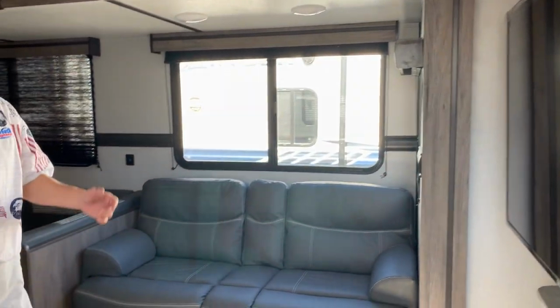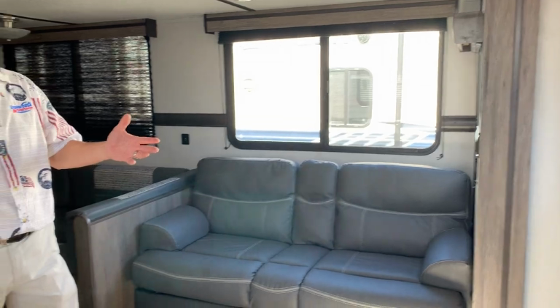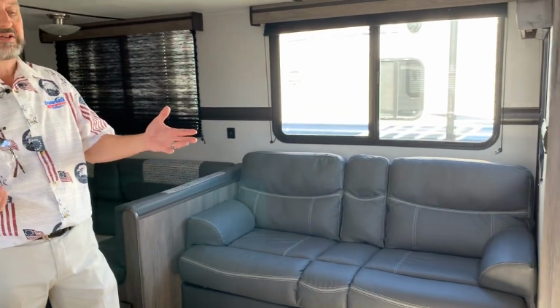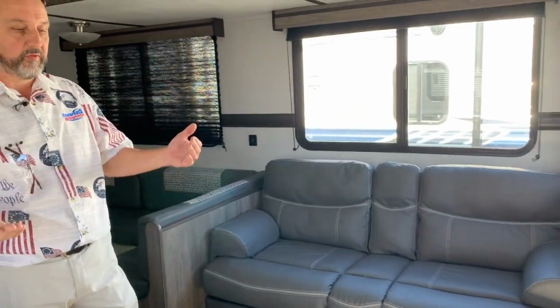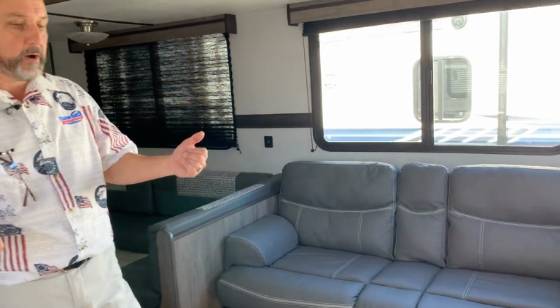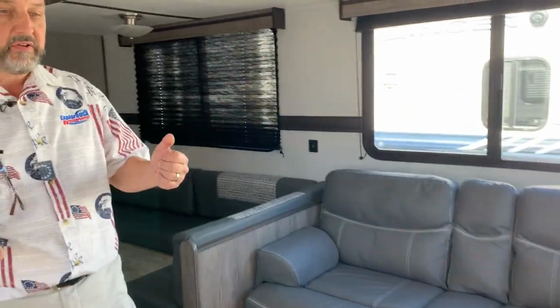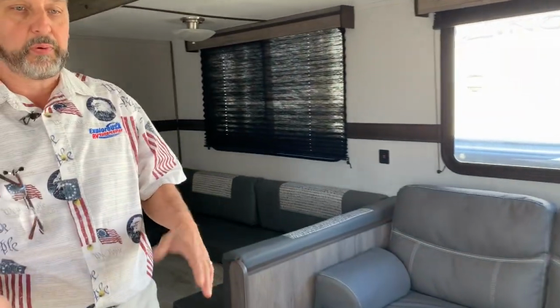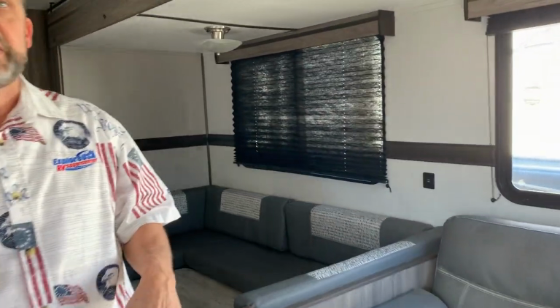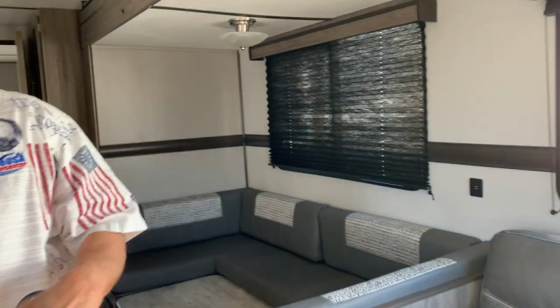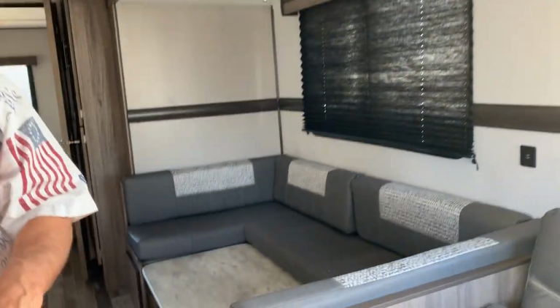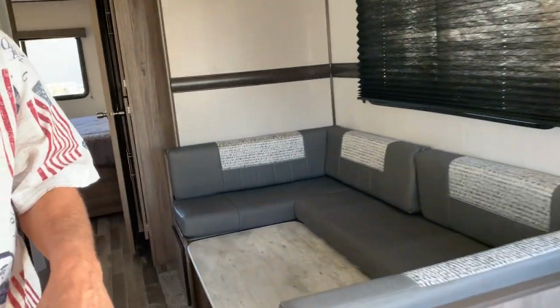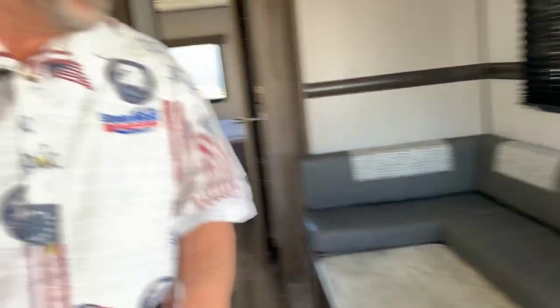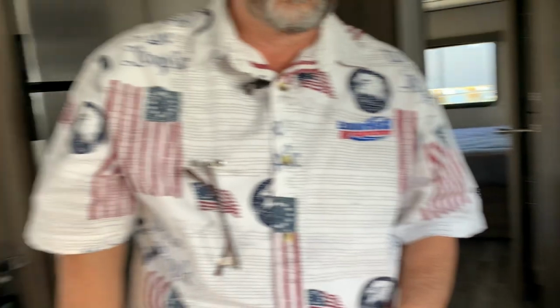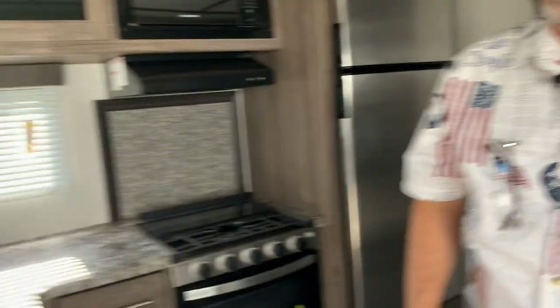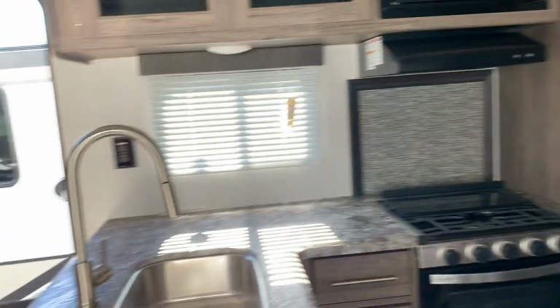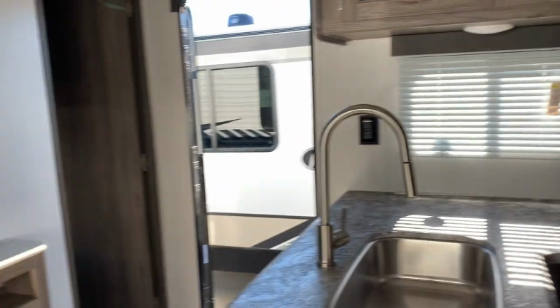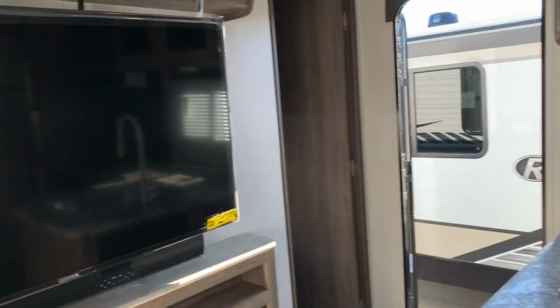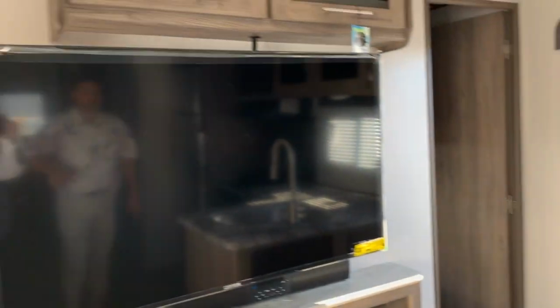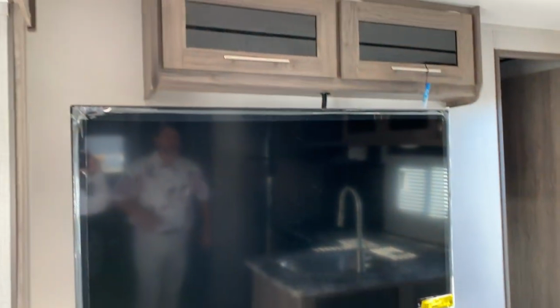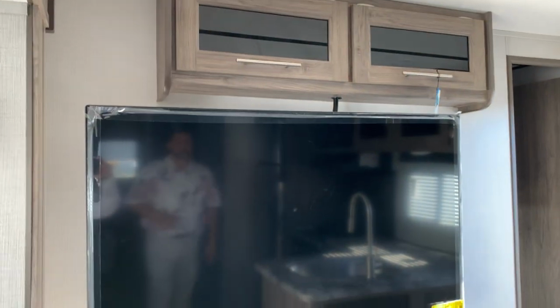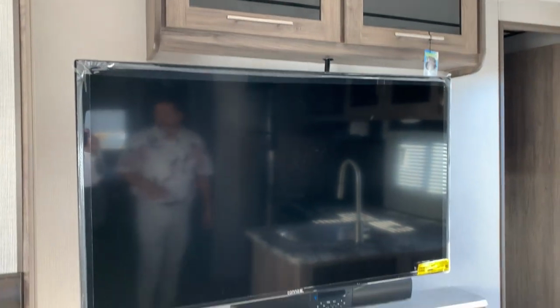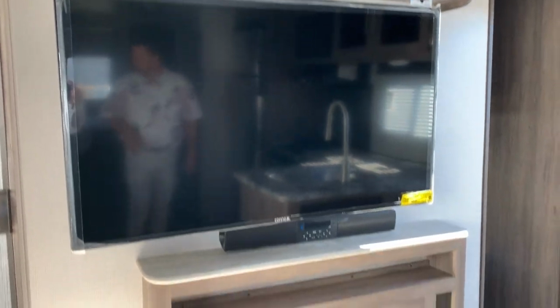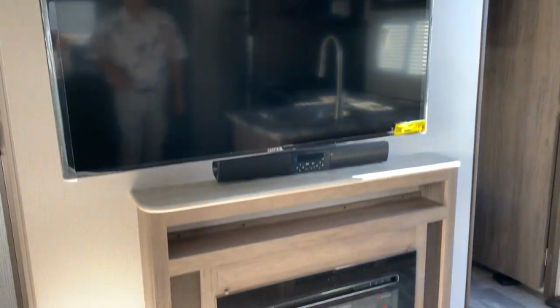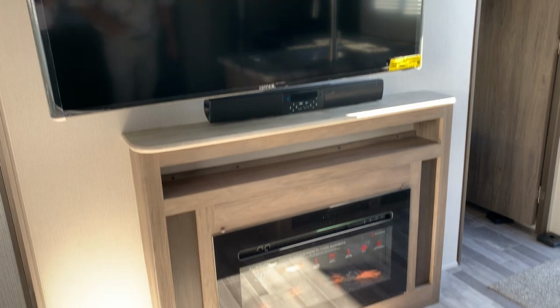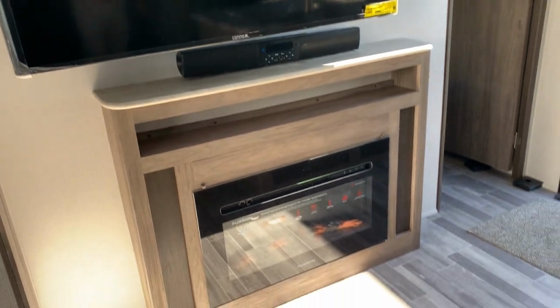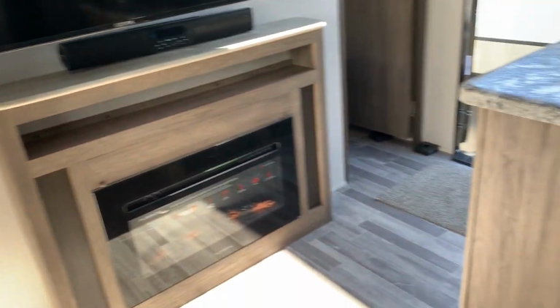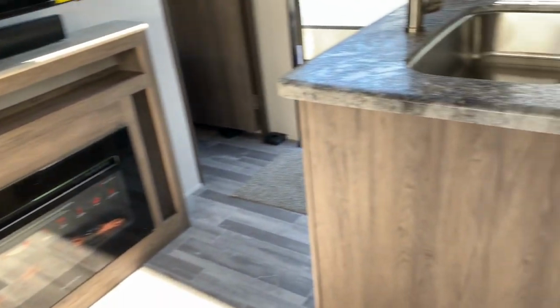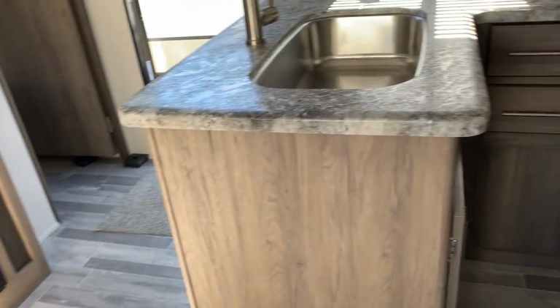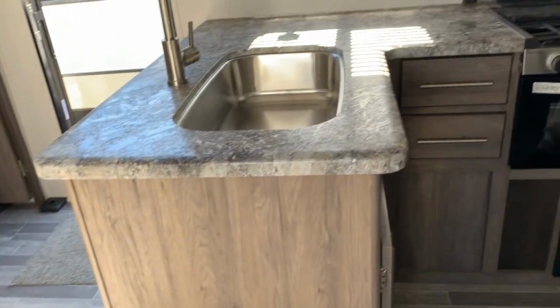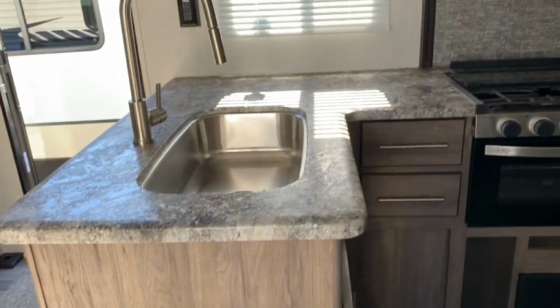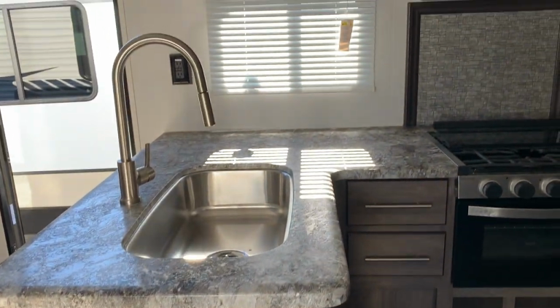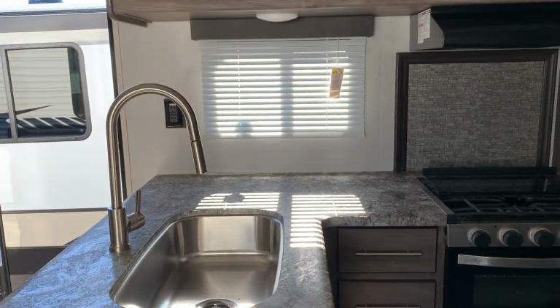50-inch TV on a swivel mount, fireplace beneath it, sound bar. We have our sofa sleeper and a U-shaped dinette in here with lots of great leg room. I mean, you have a lot of room in here.